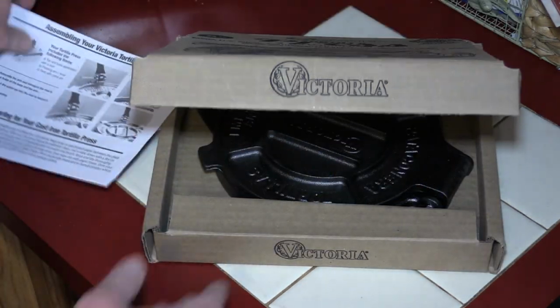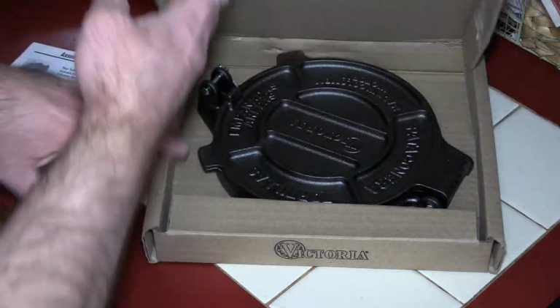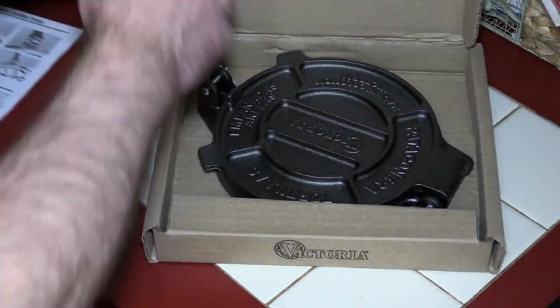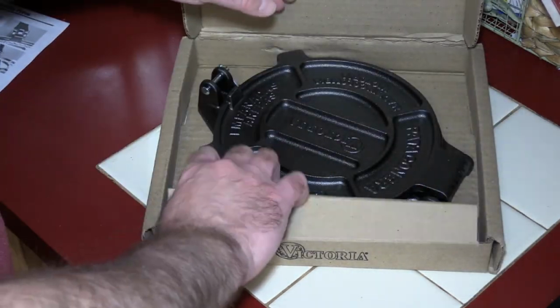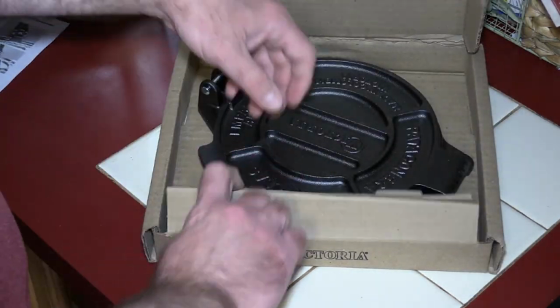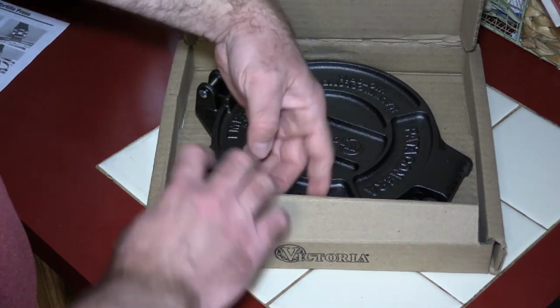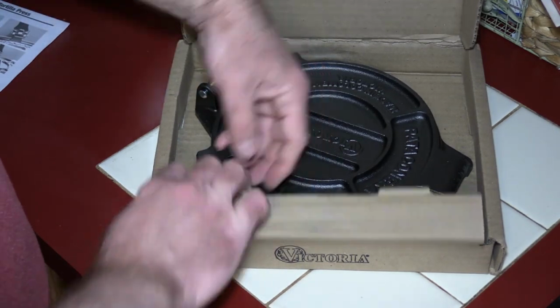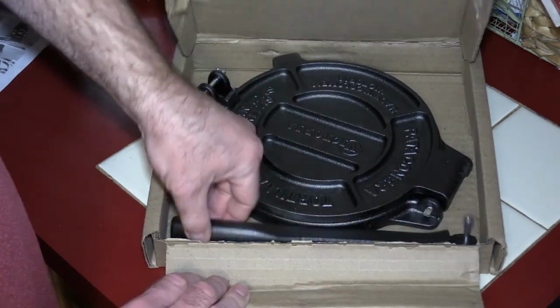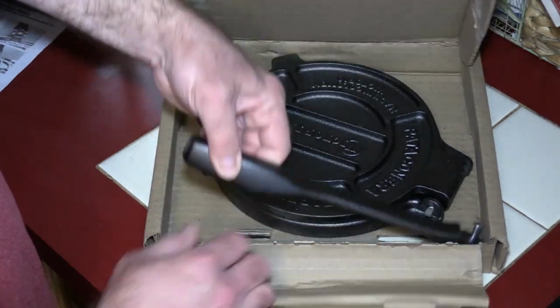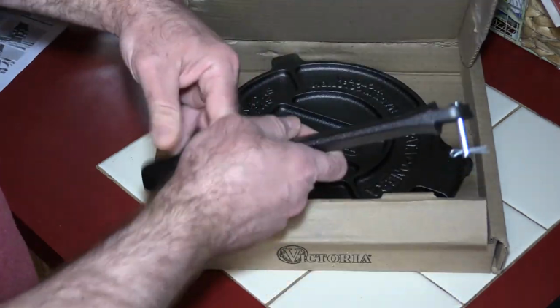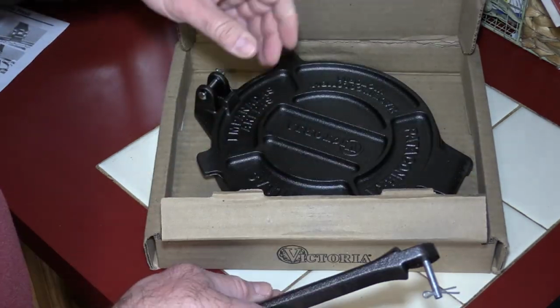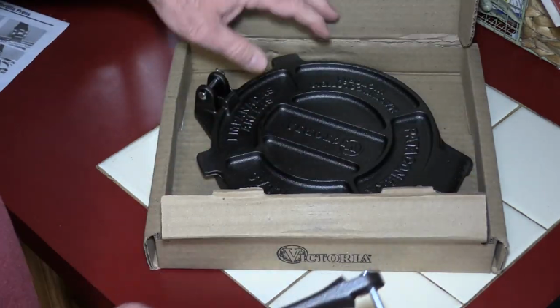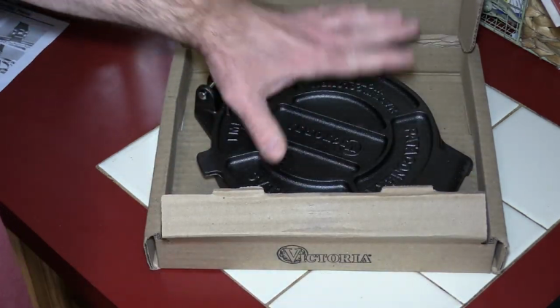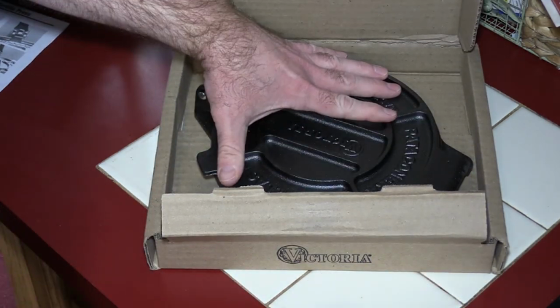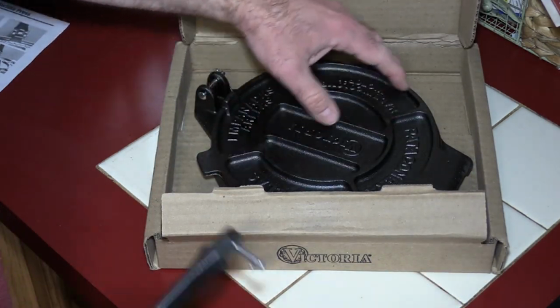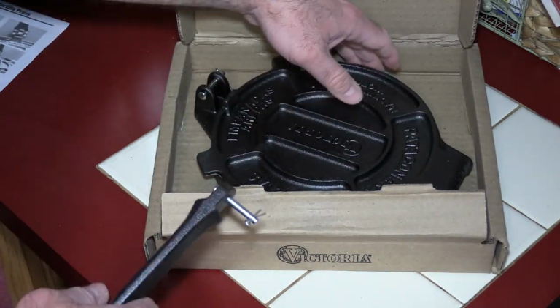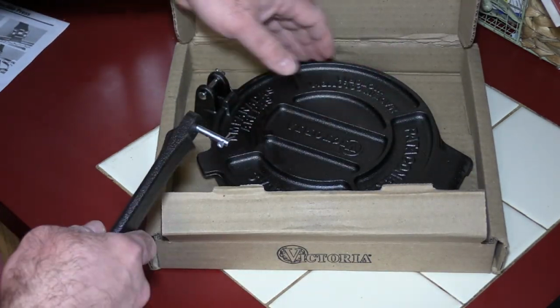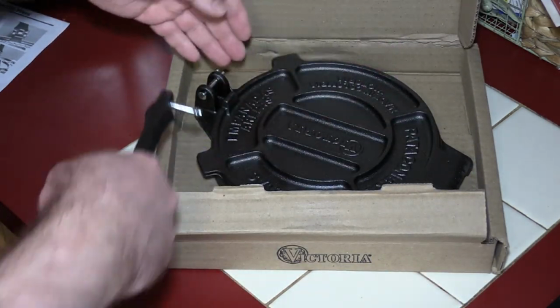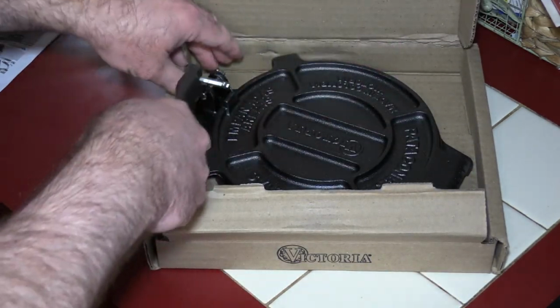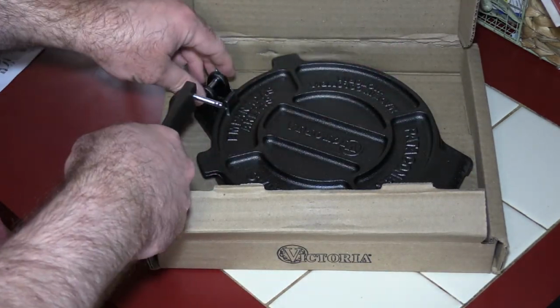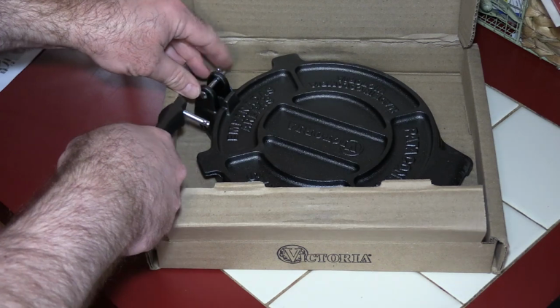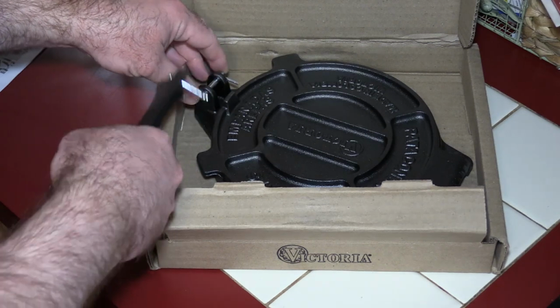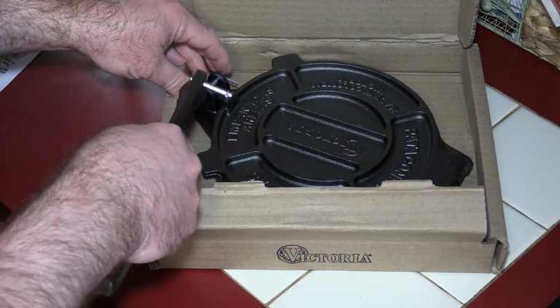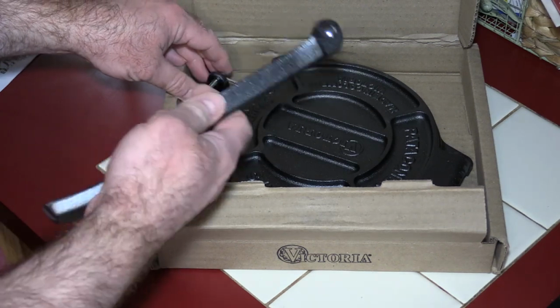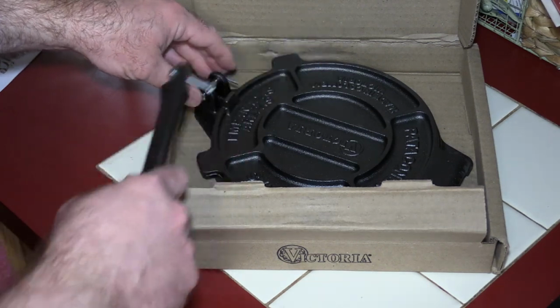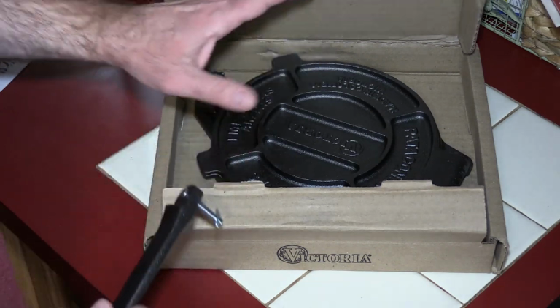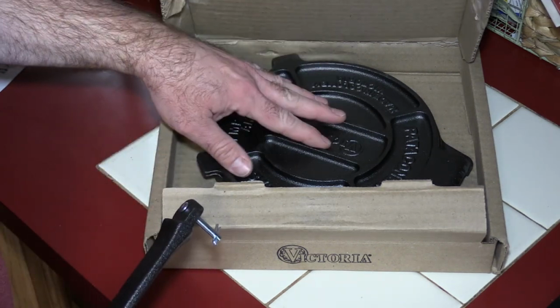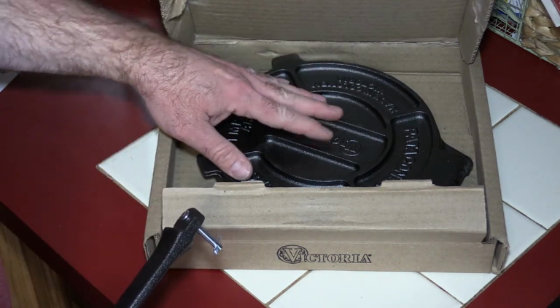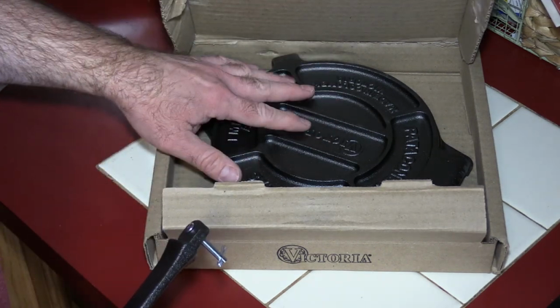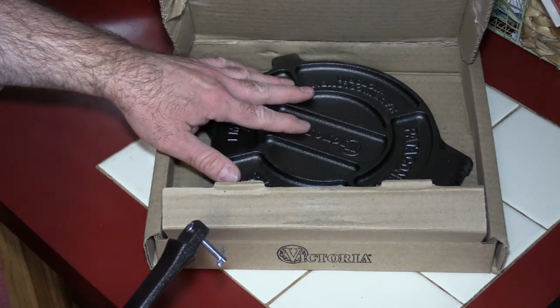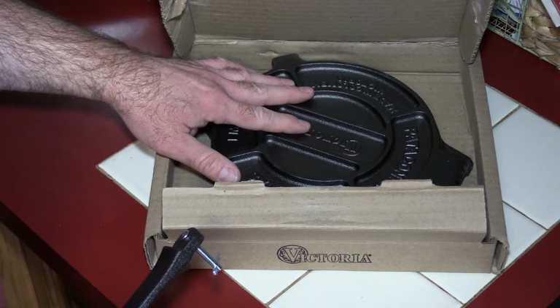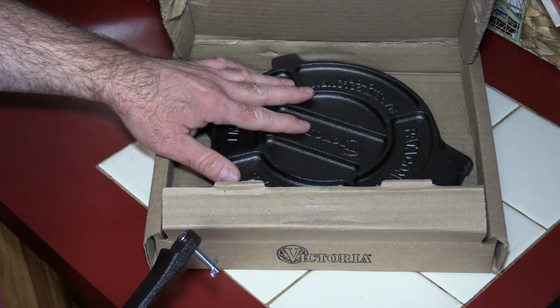It's pretty straightforward. You have a handle and a press, and you're just going to pull the cotter pin and connect the handle. I'm going to wash it out and we're going to make a couple of tortillas.